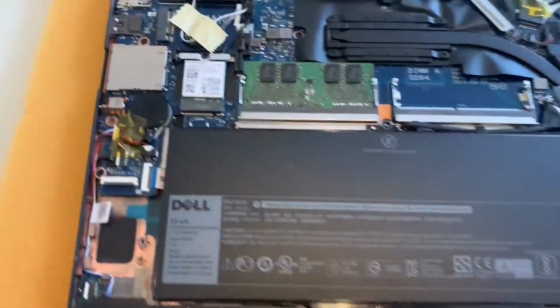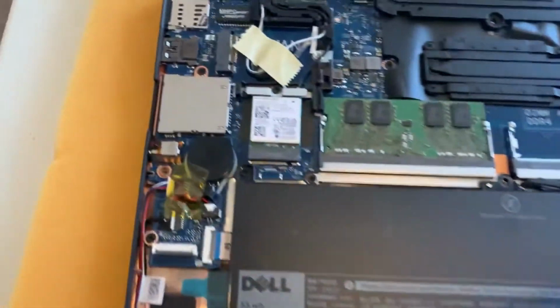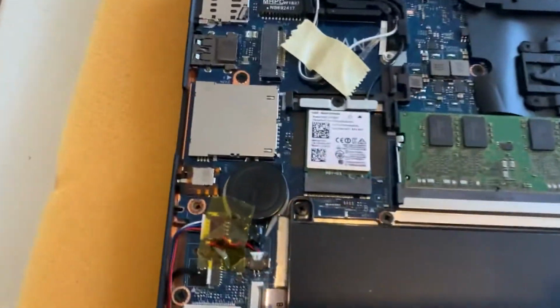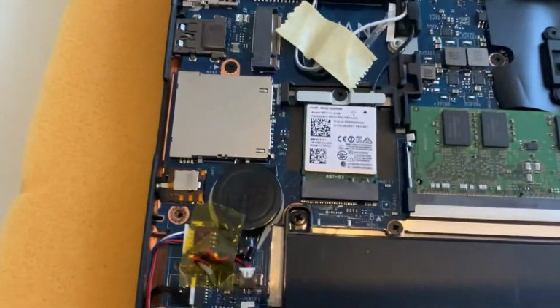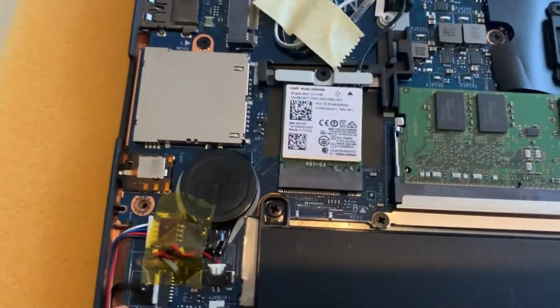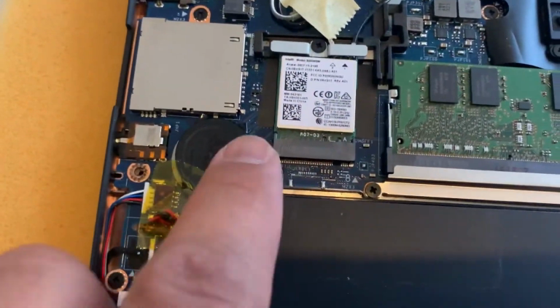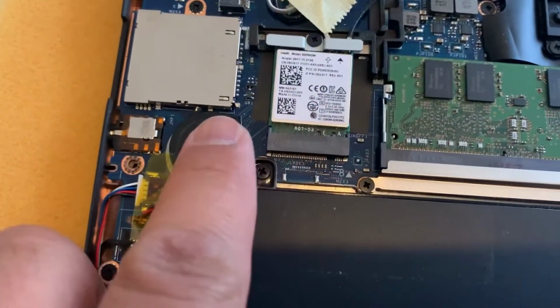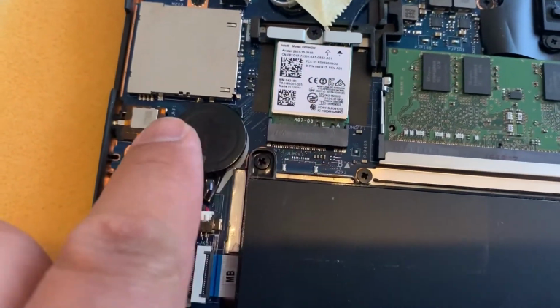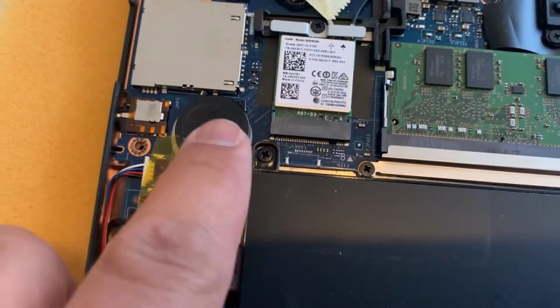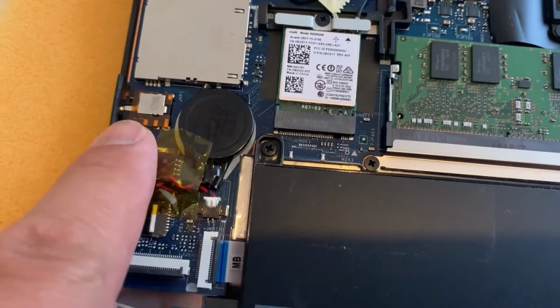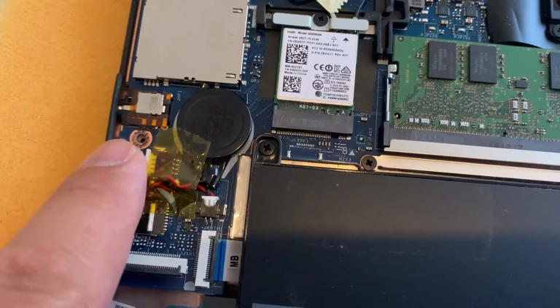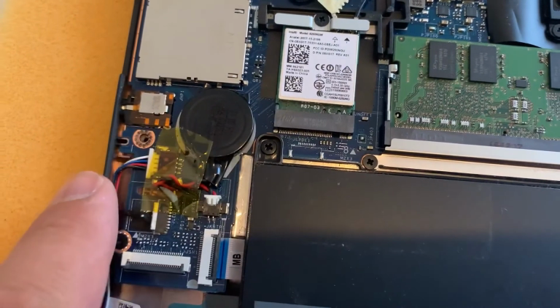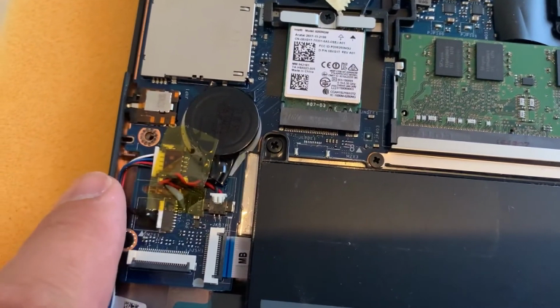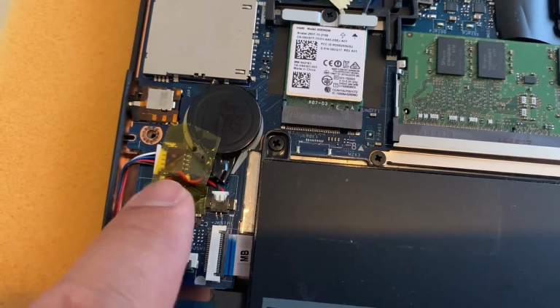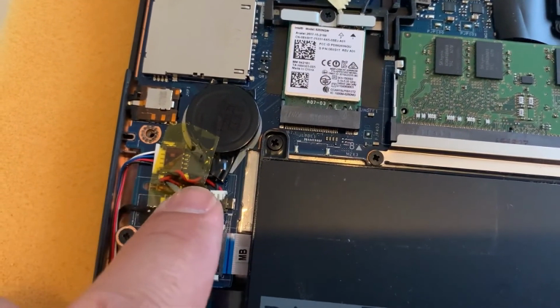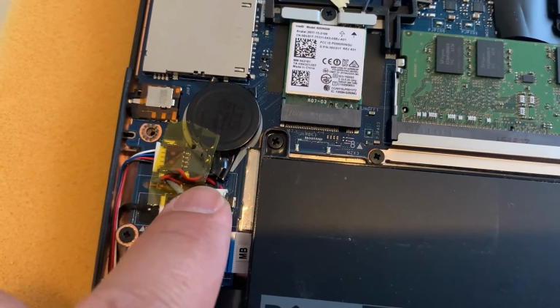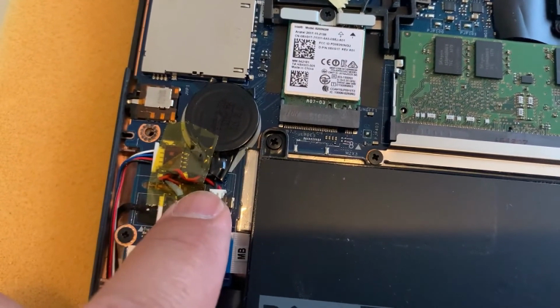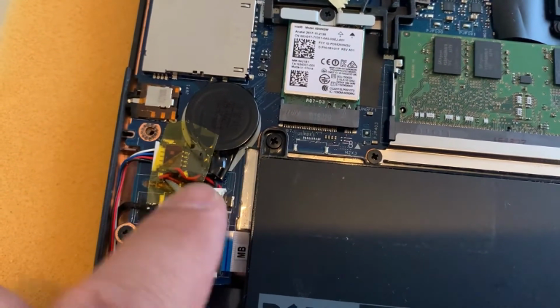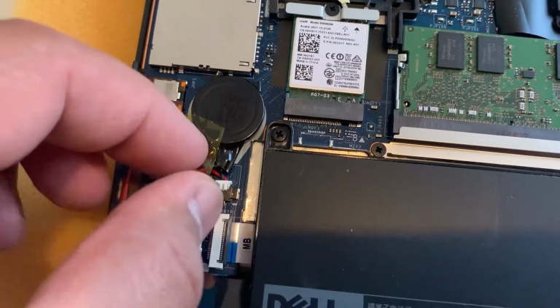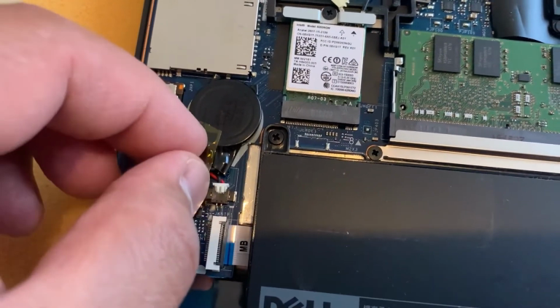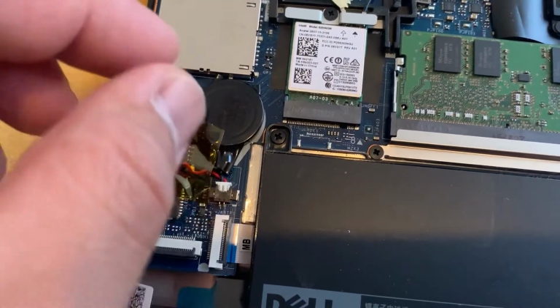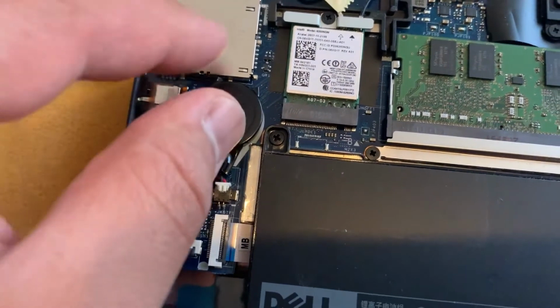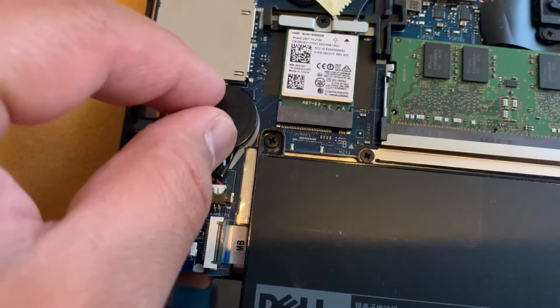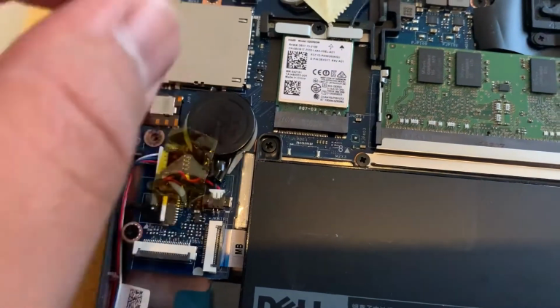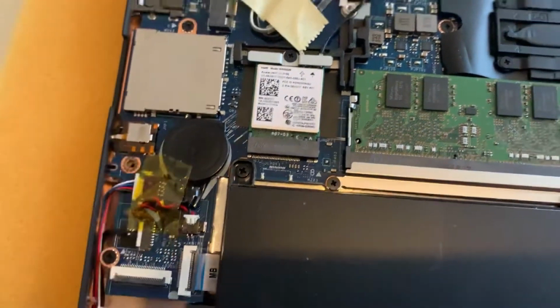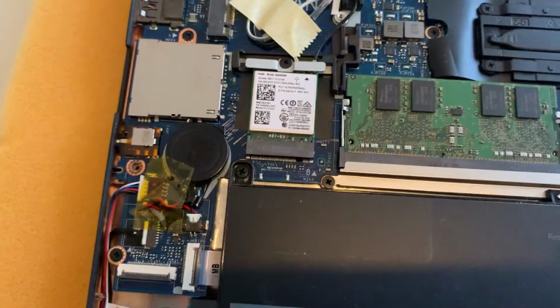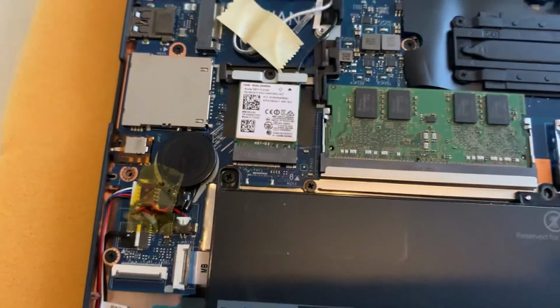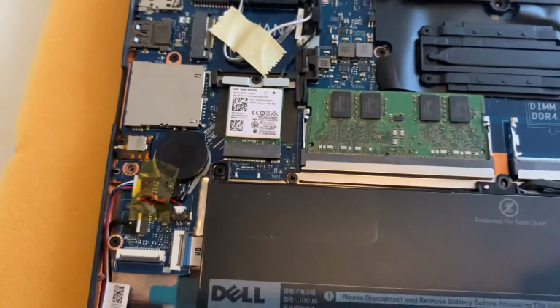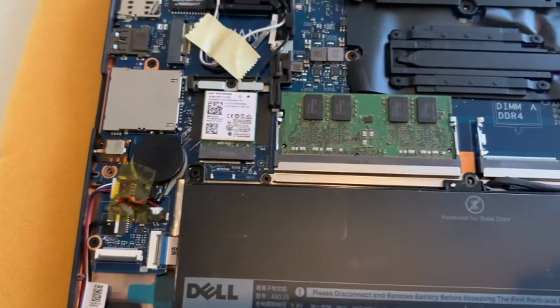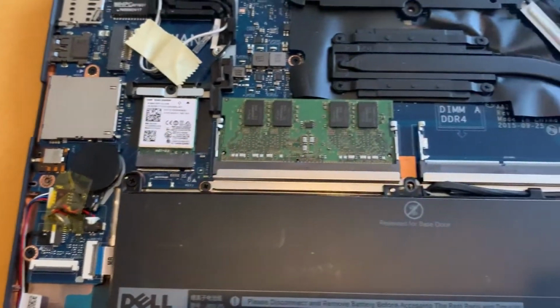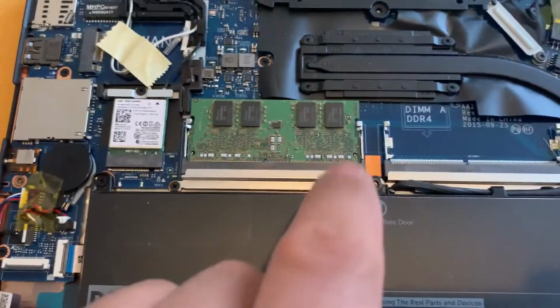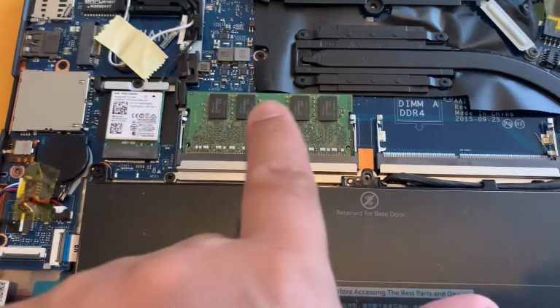Here is the CMOS battery. Here's the connector — just pull it out and lift up the CMOS battery.